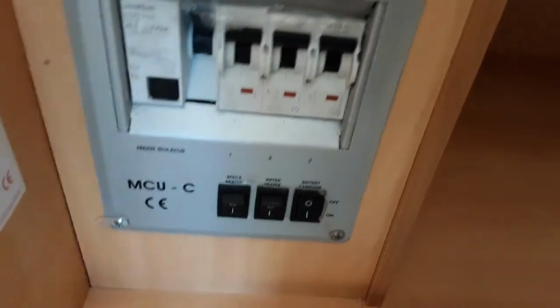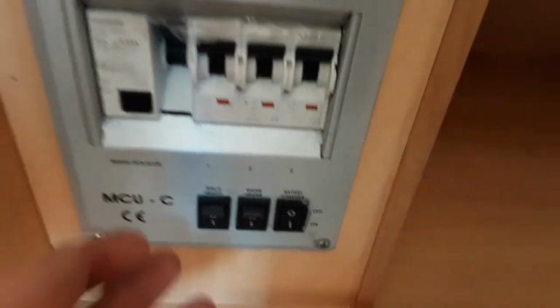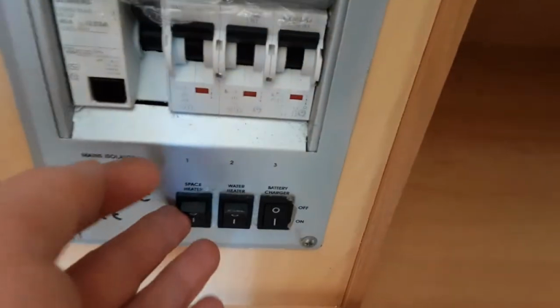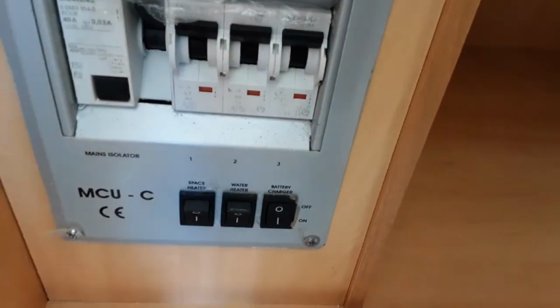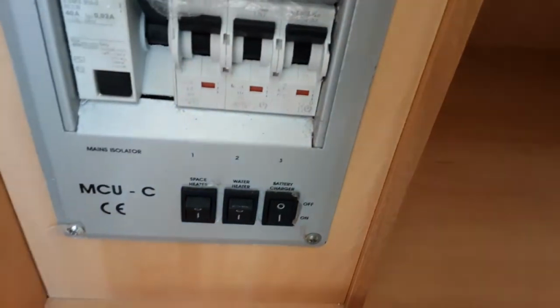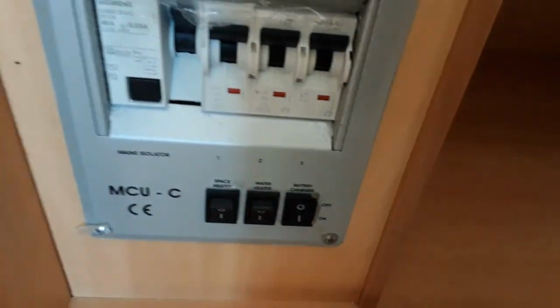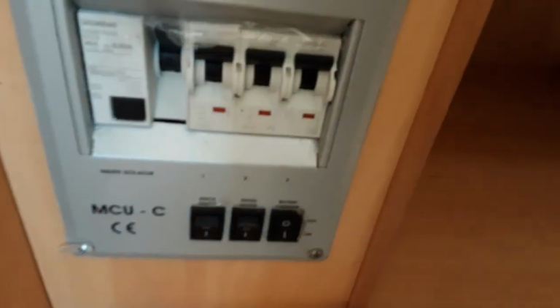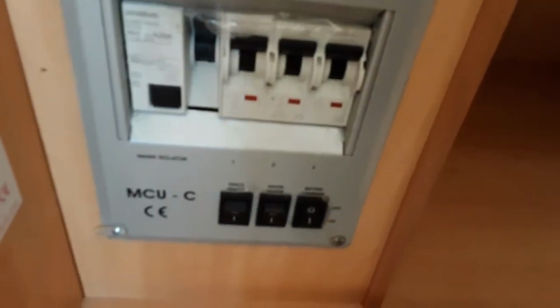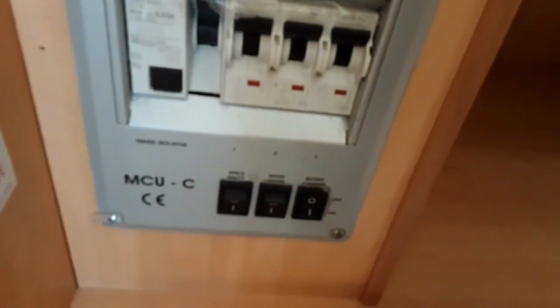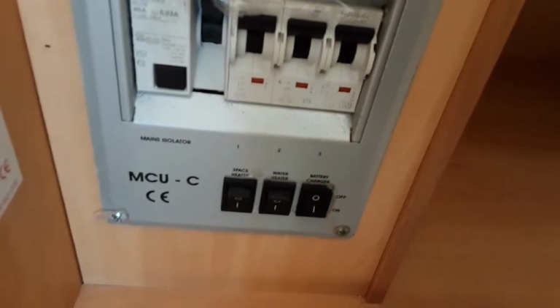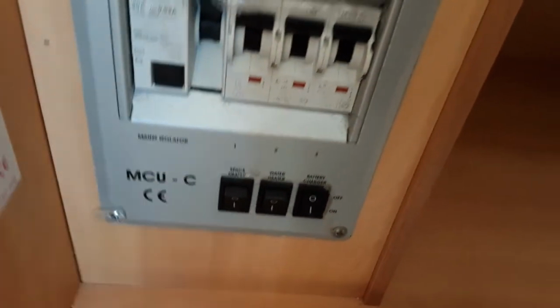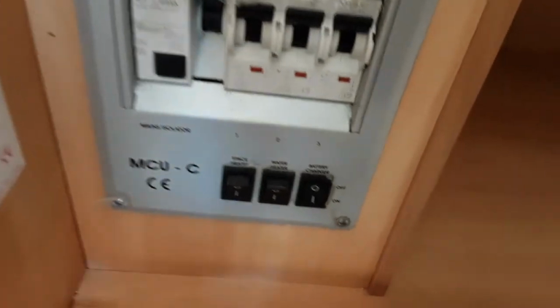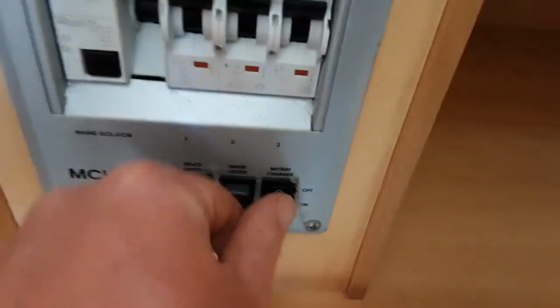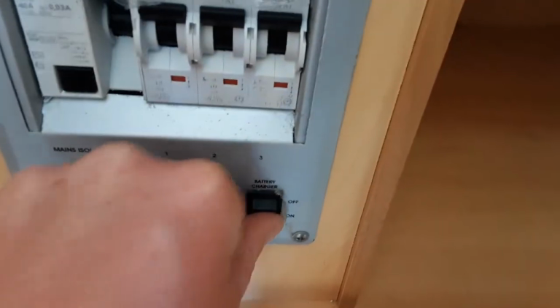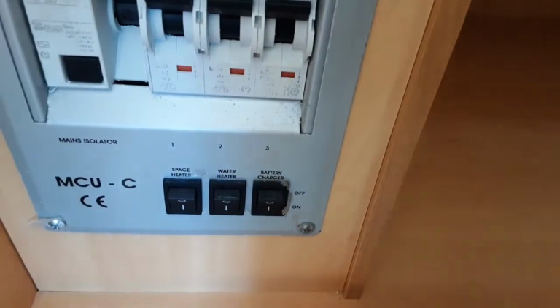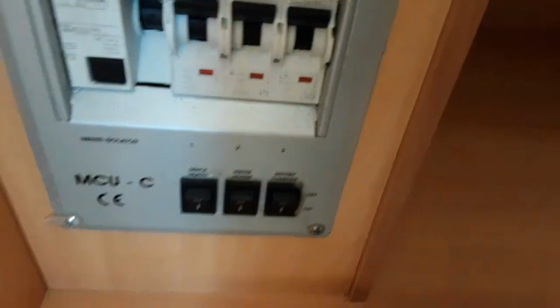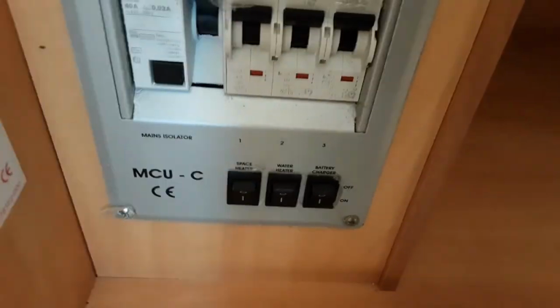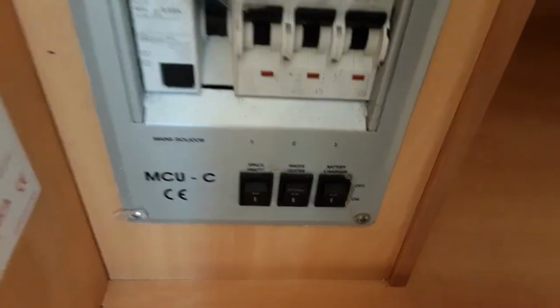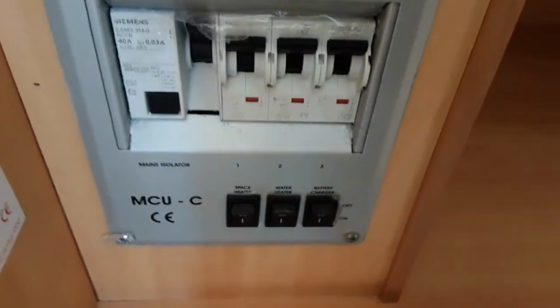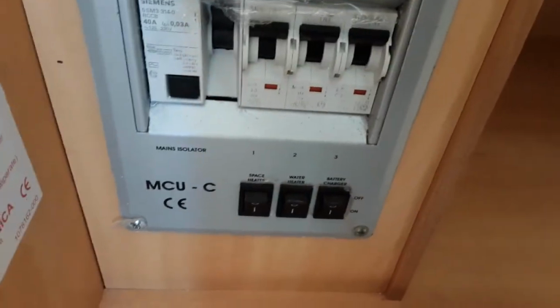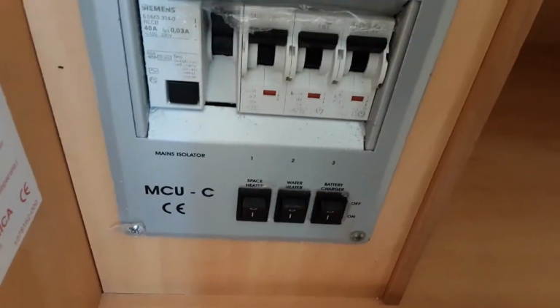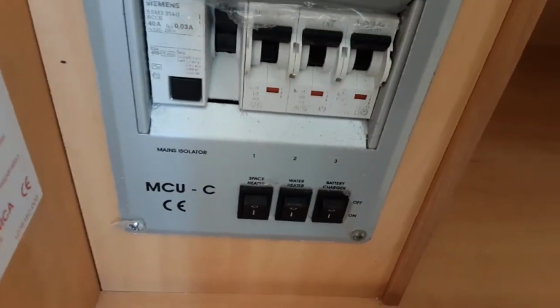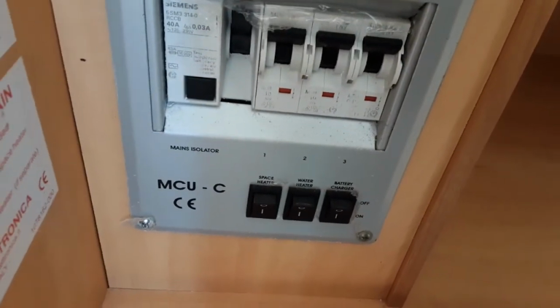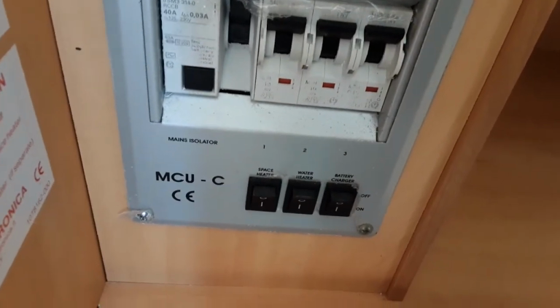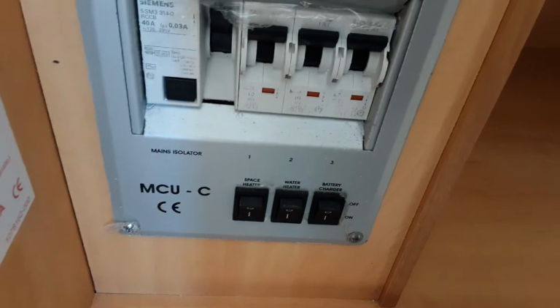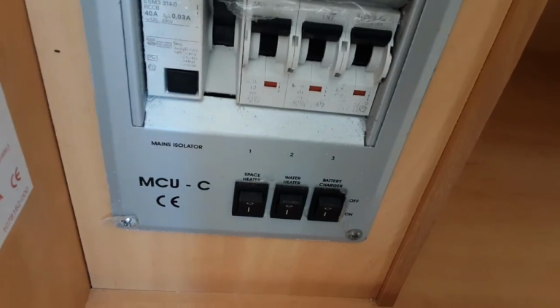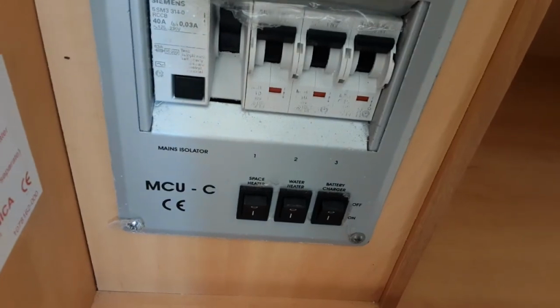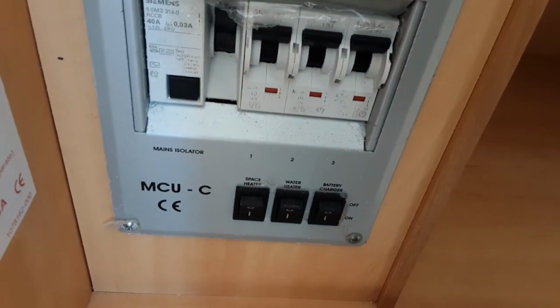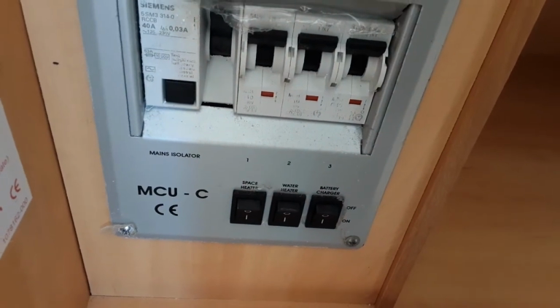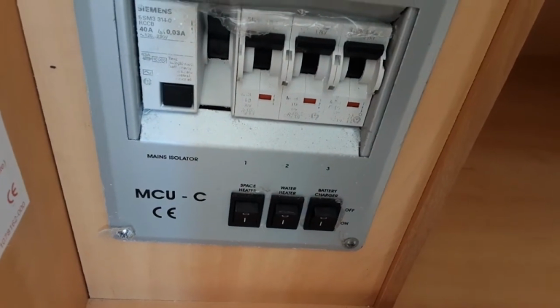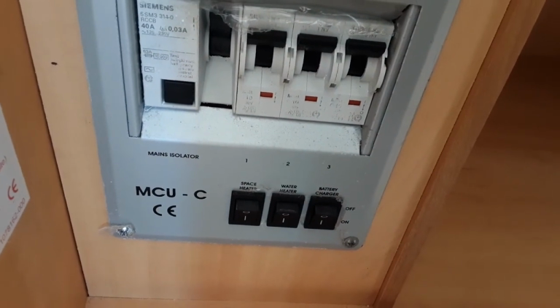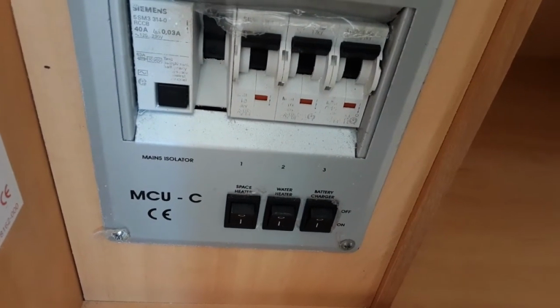The space heater switch you'll need on so it puts power to the control panel on the opposite side of the van. And on the end you have your battery charger switch, which you'll need turned on so it allows the battery charger on board the caravan to charge the 12-volt battery.